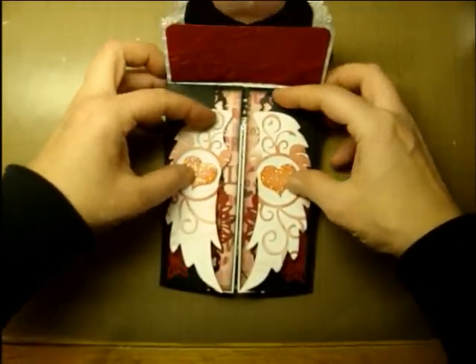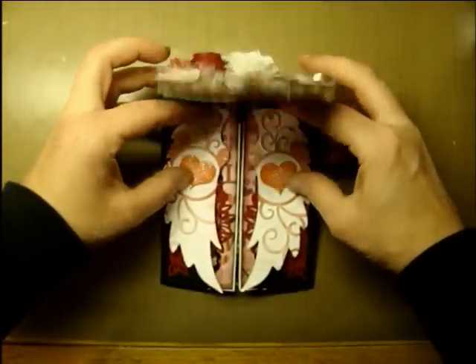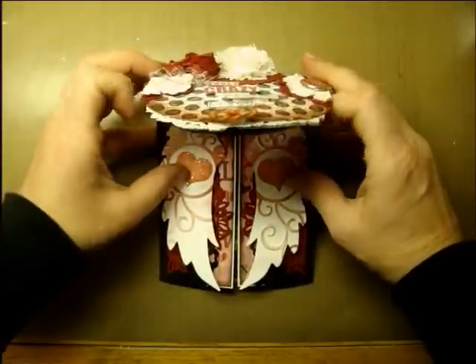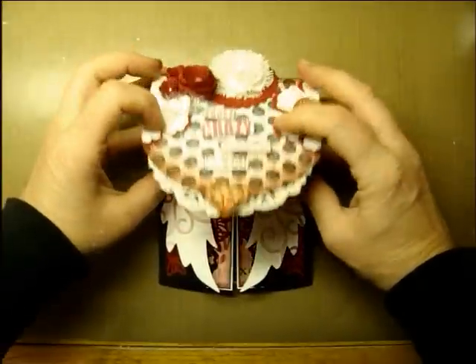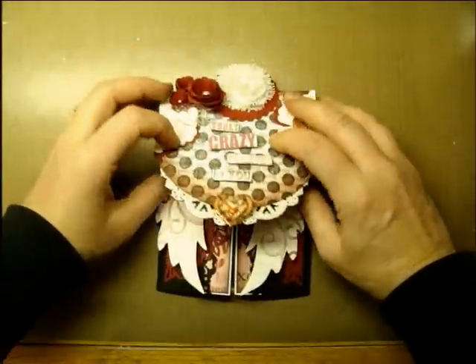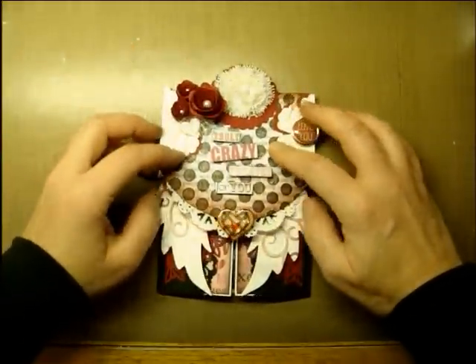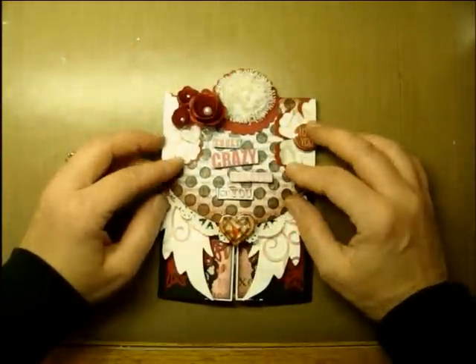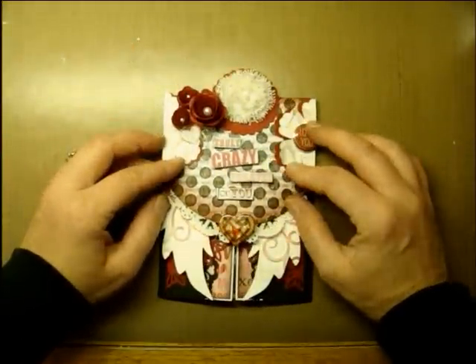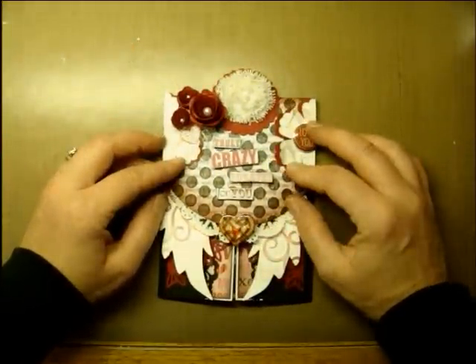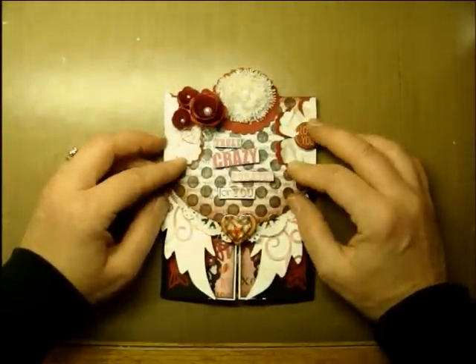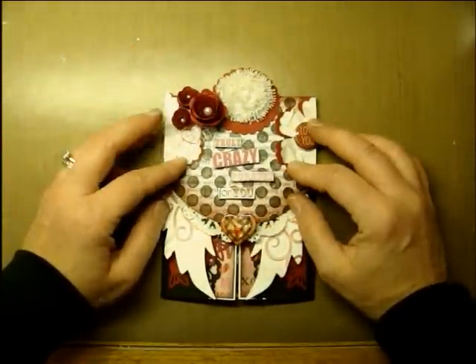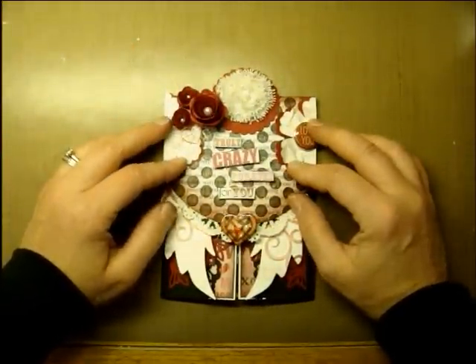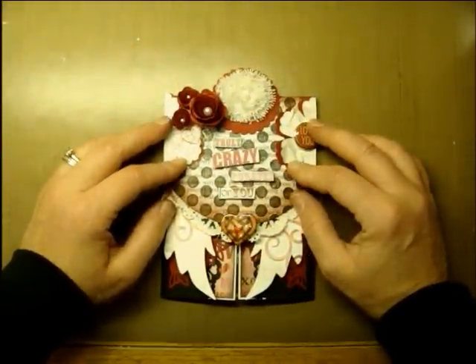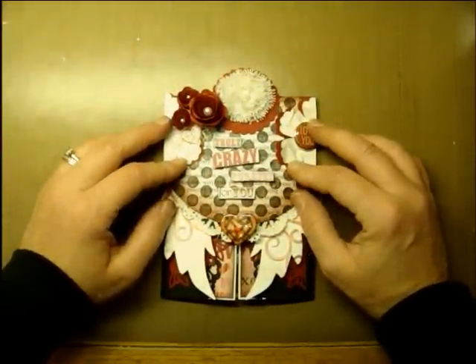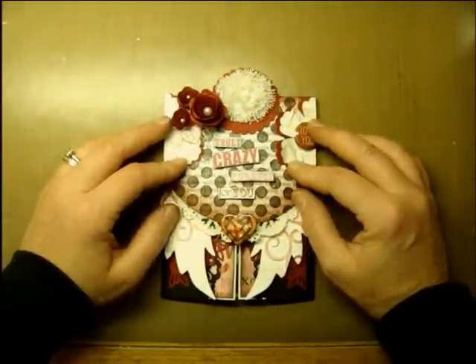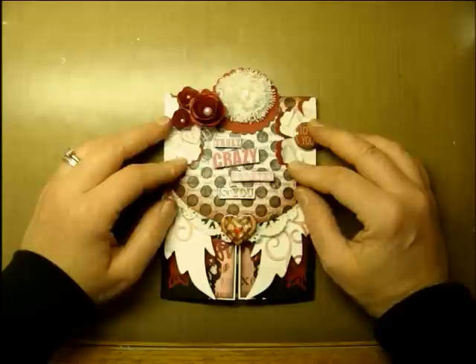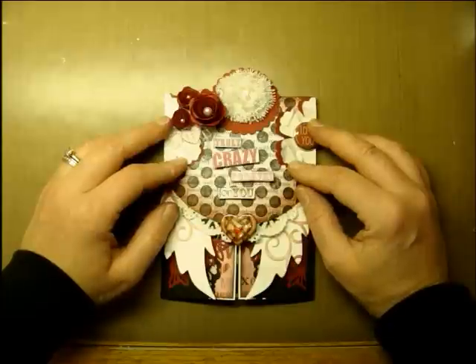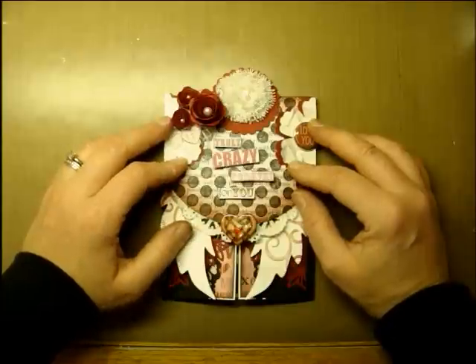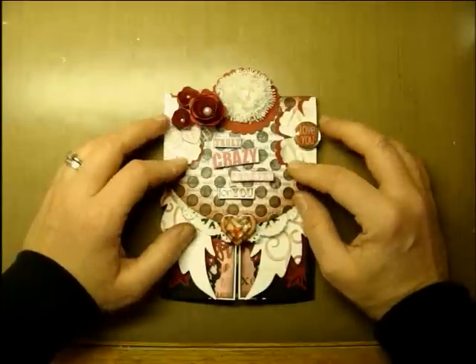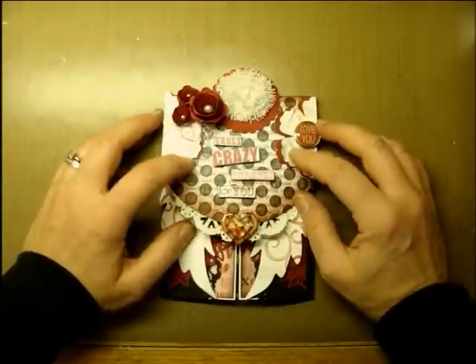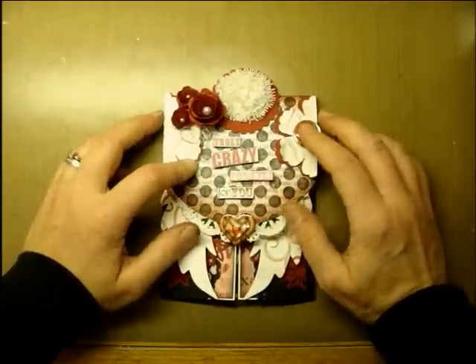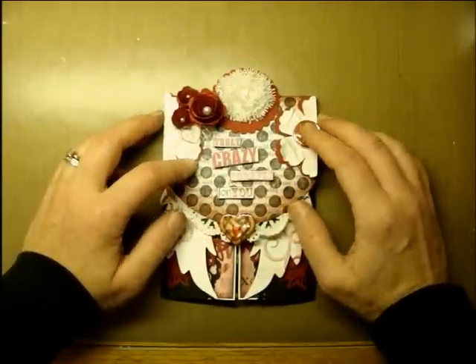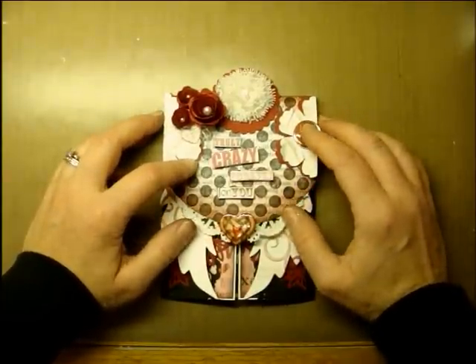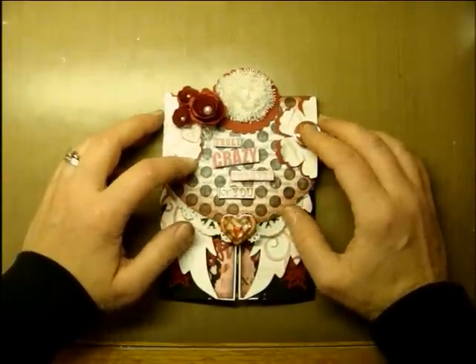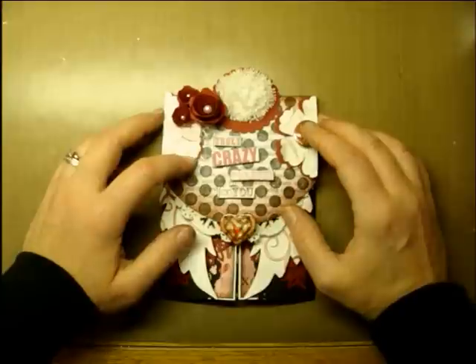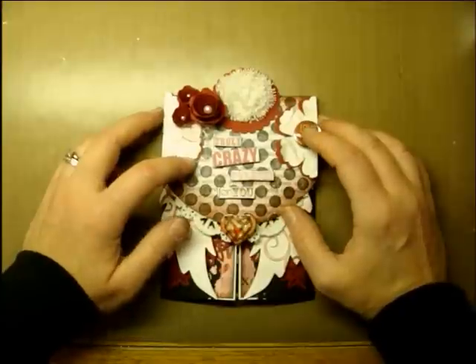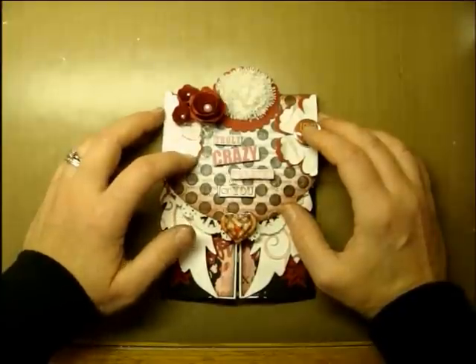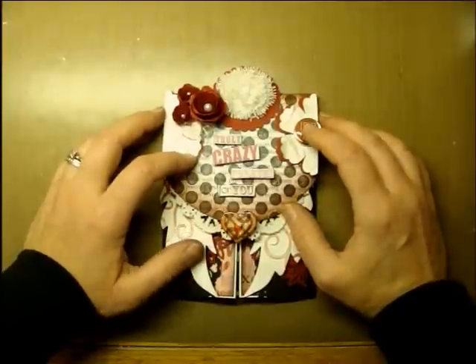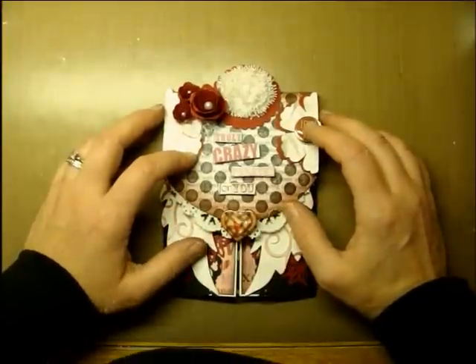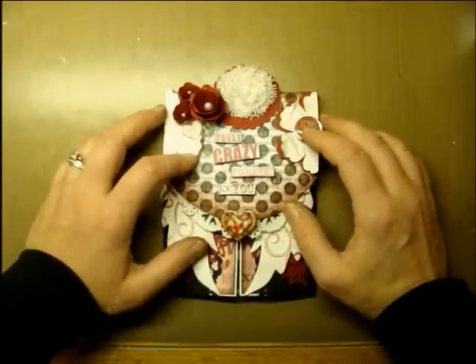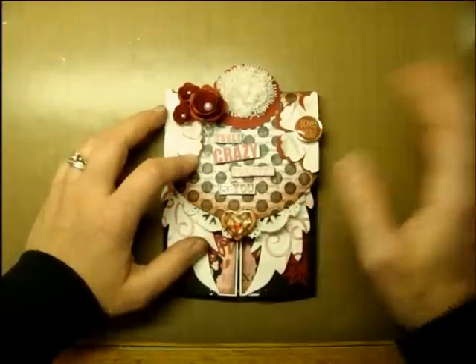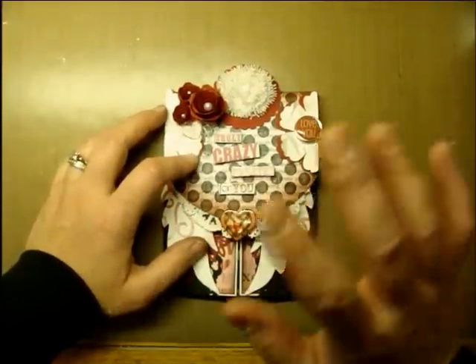And then the top folds down, so that's it! Thanks for letting me share — I appreciate you watching. I love all my subscribers, and the really nice comments you're leaving are awesome too. Thanks for coming by!